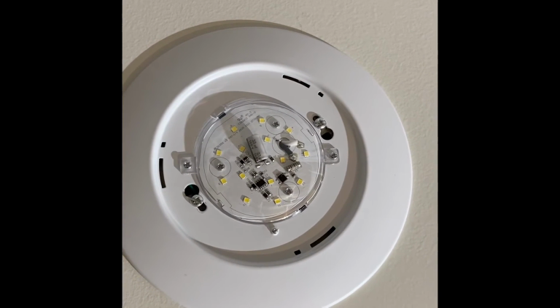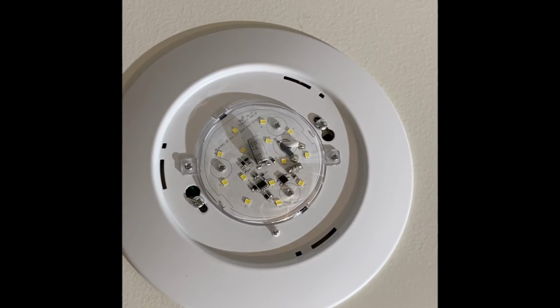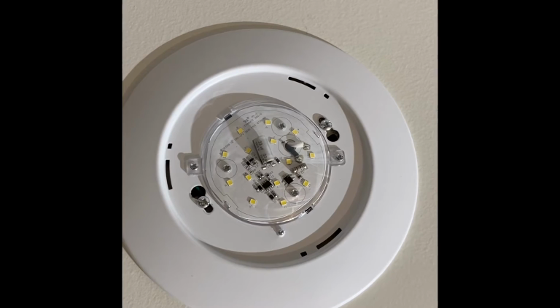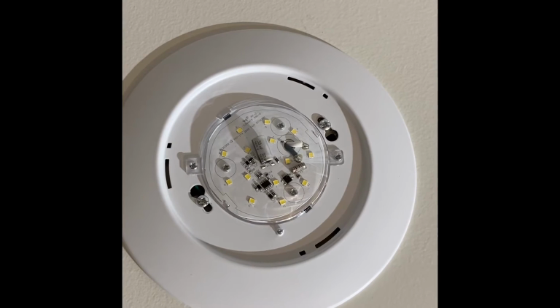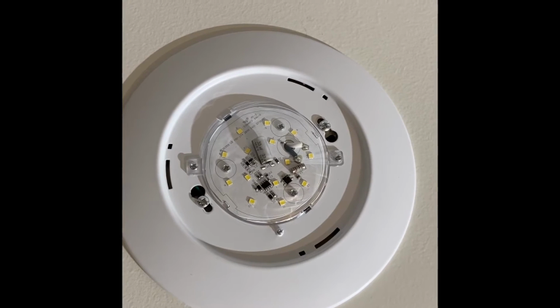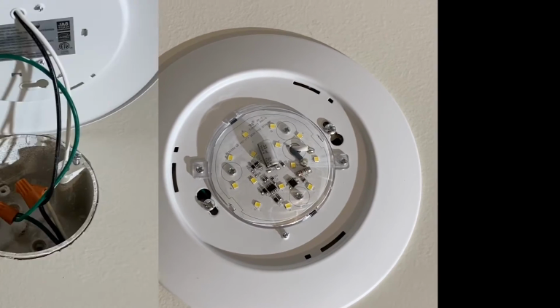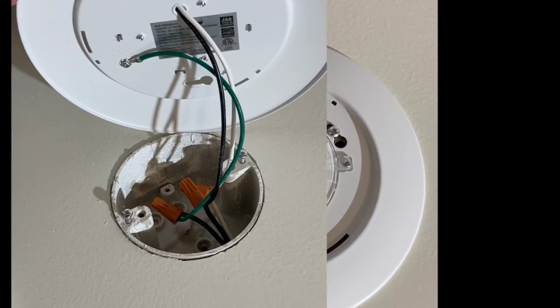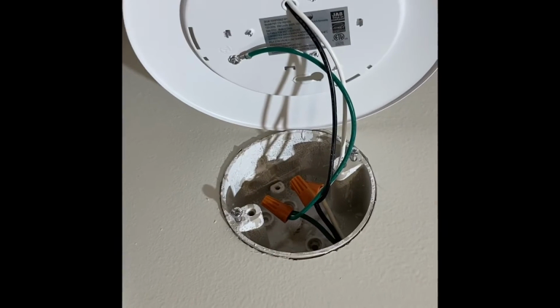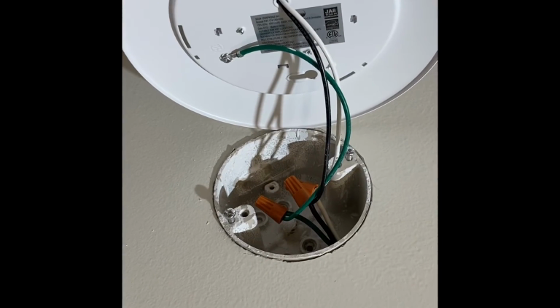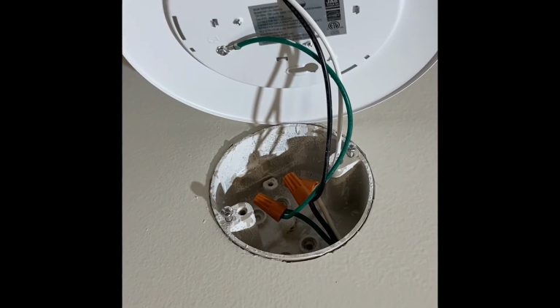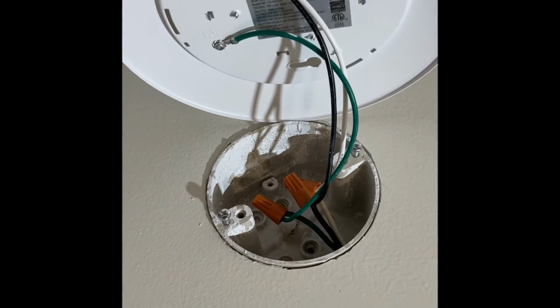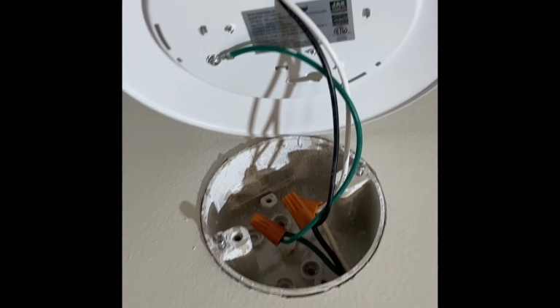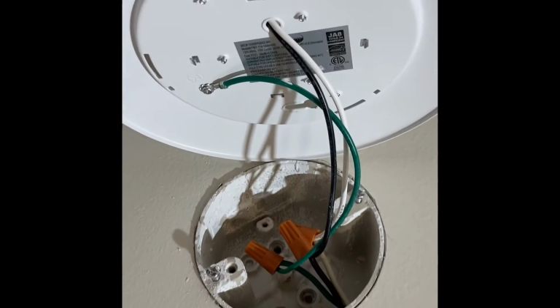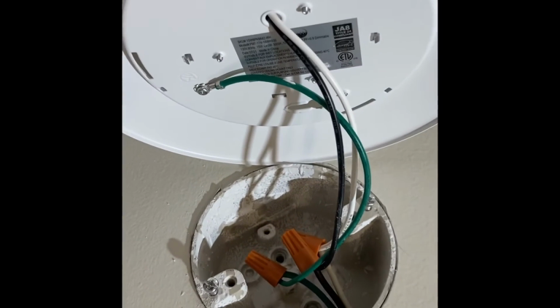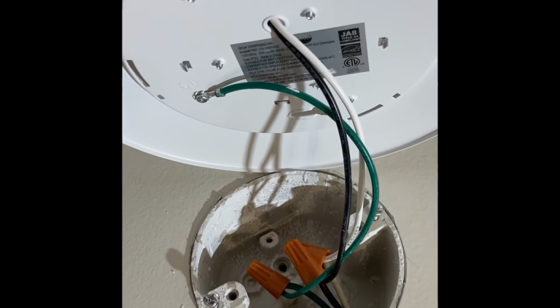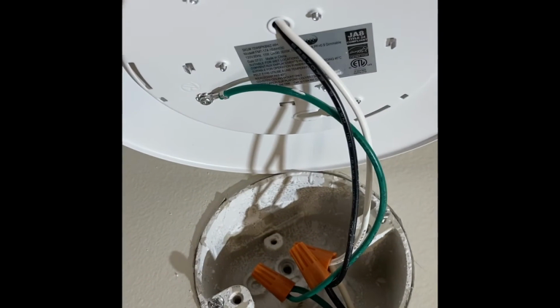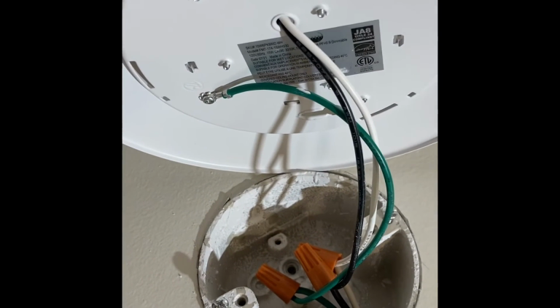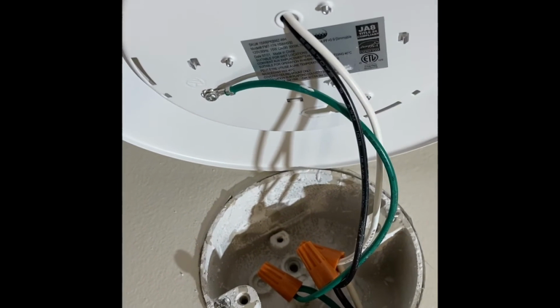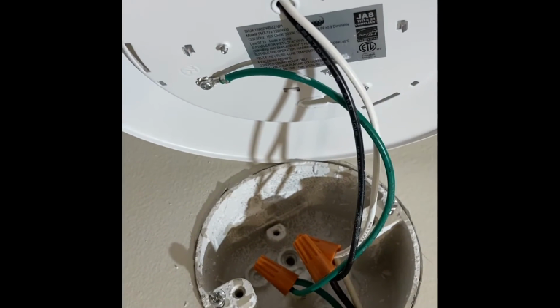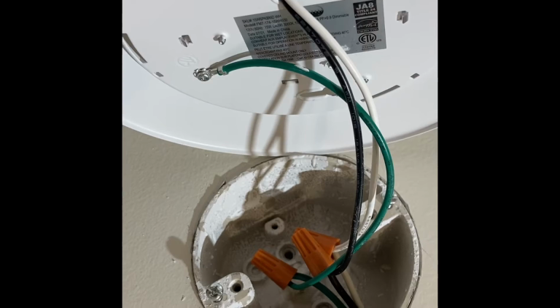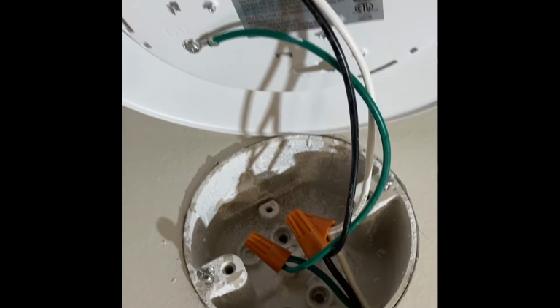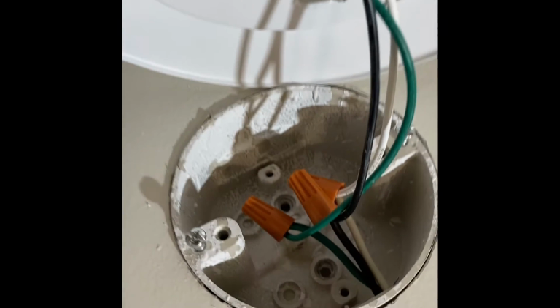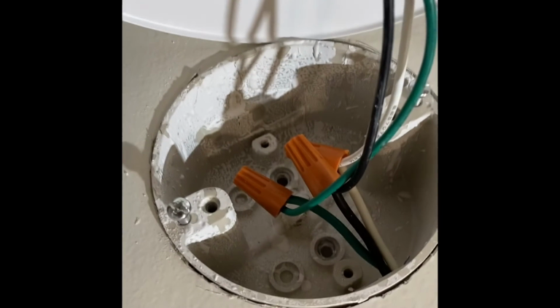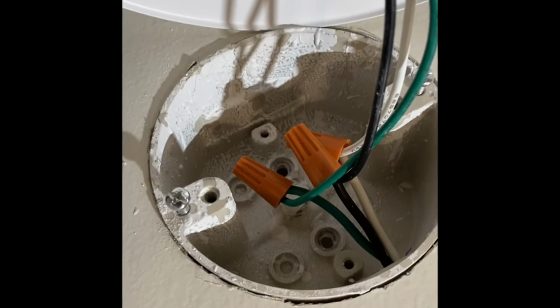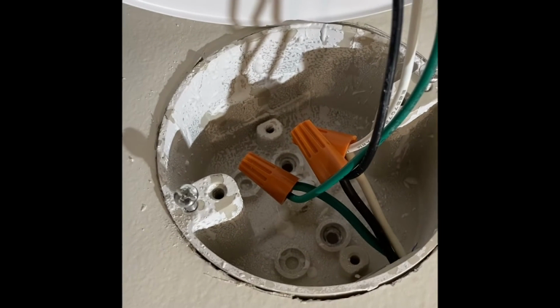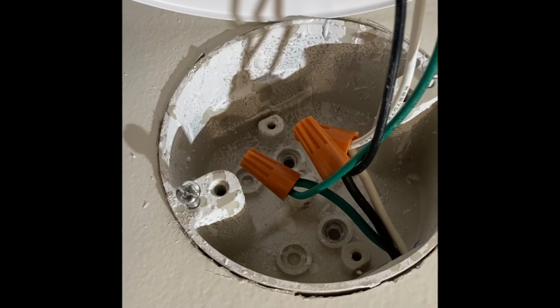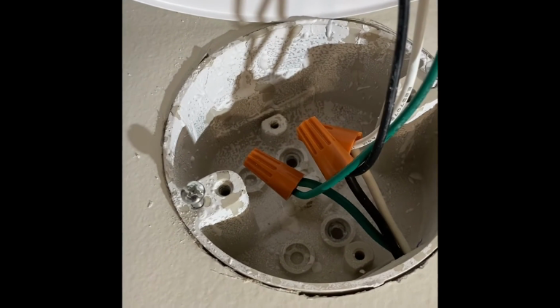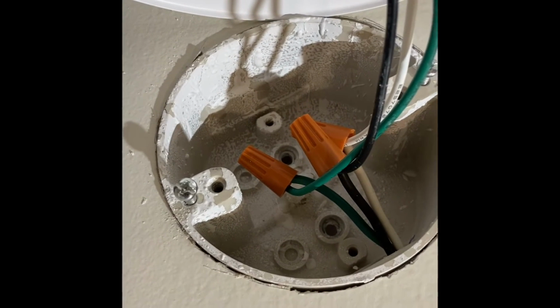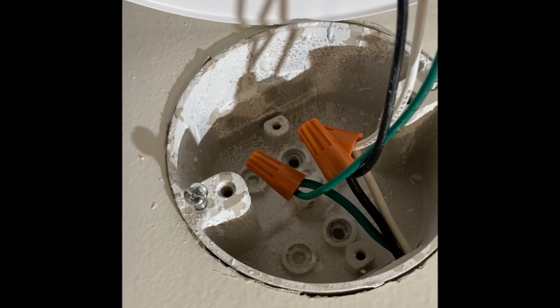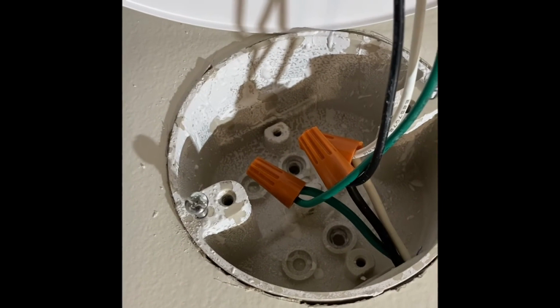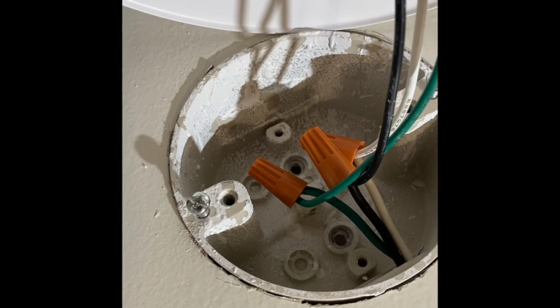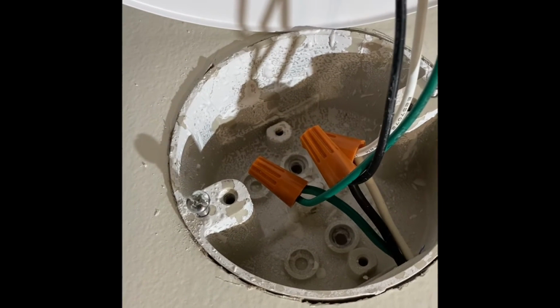Now let's wire it. Wiring is simple and conventional: hot, neutral, and ground, wired to your box — obviously with the power off.